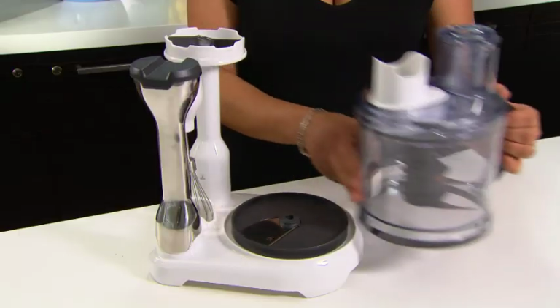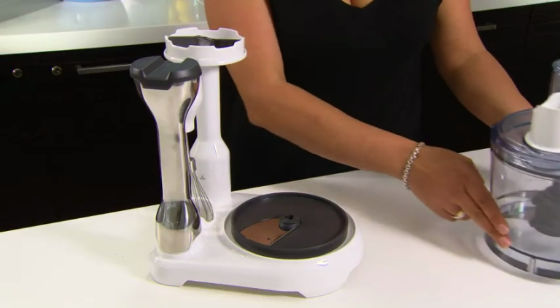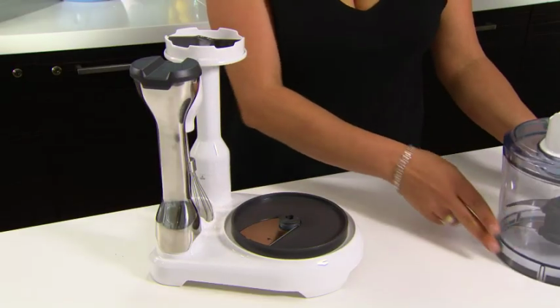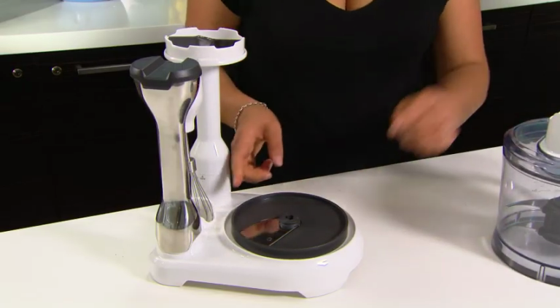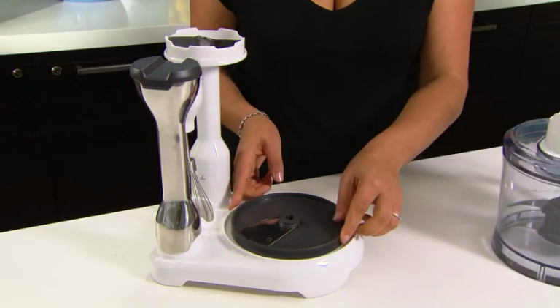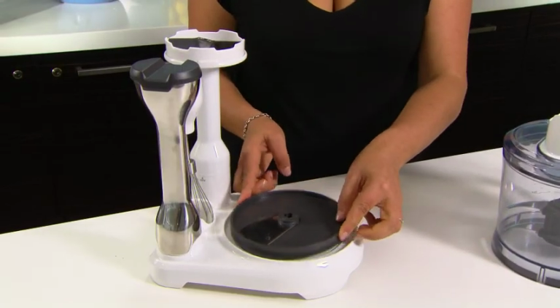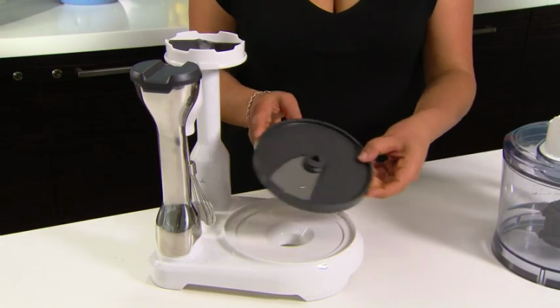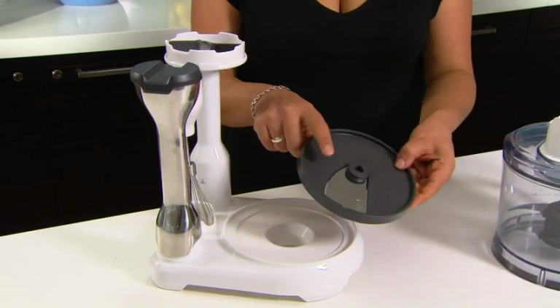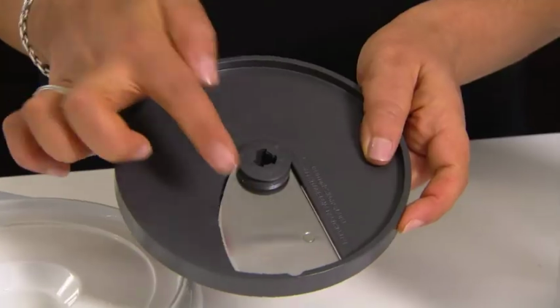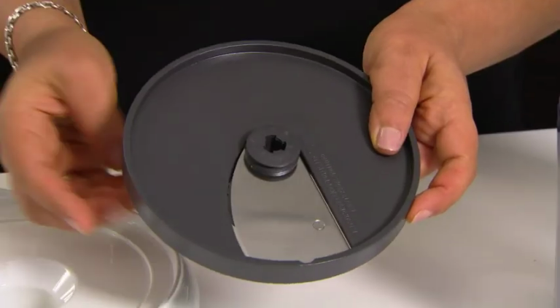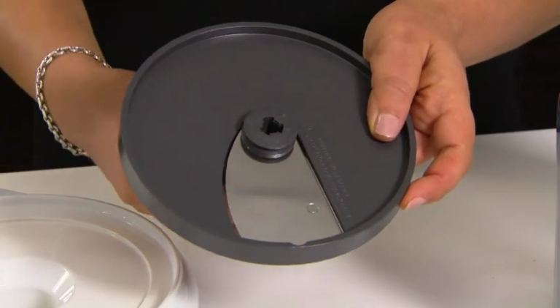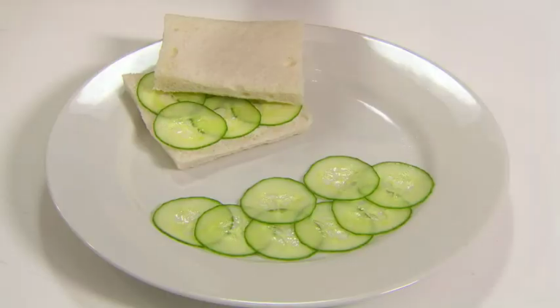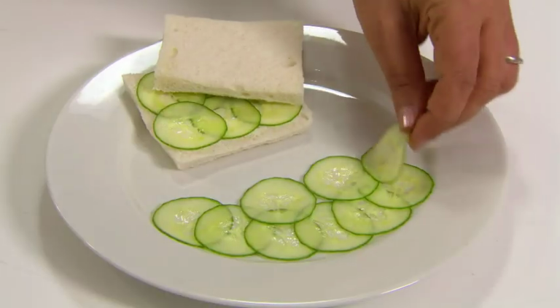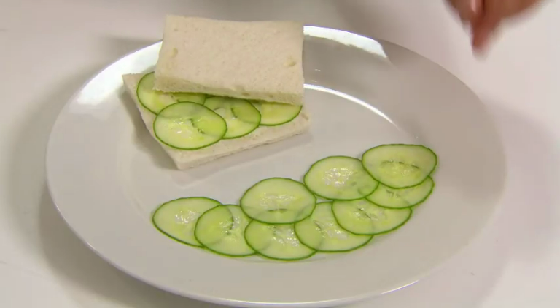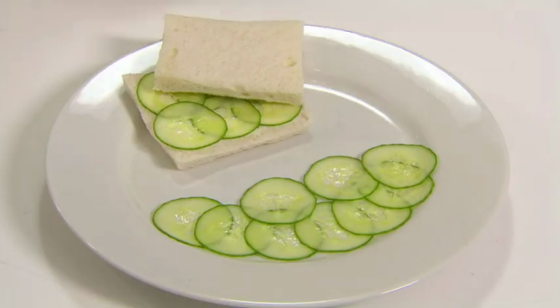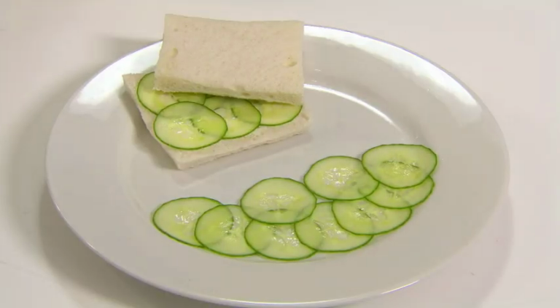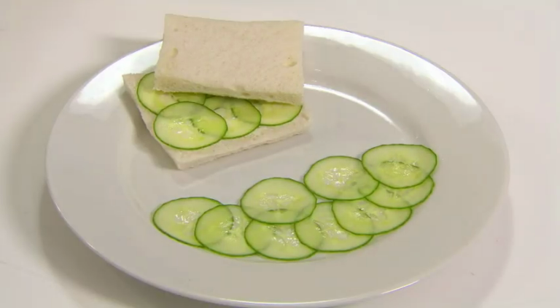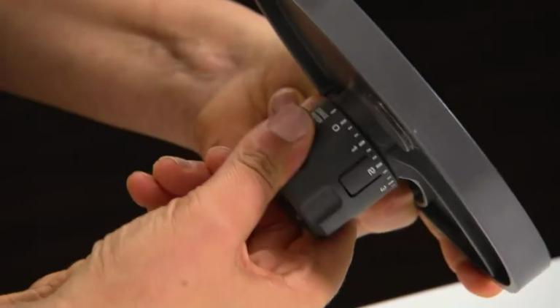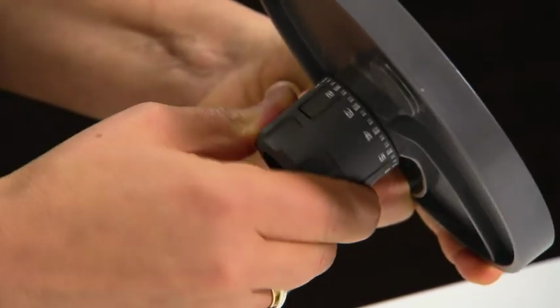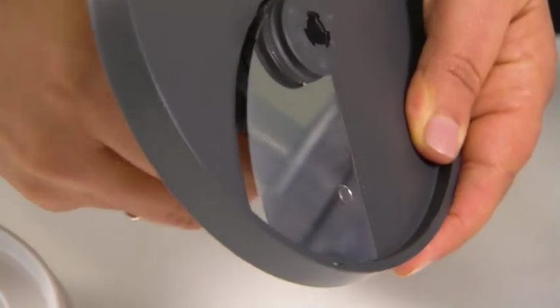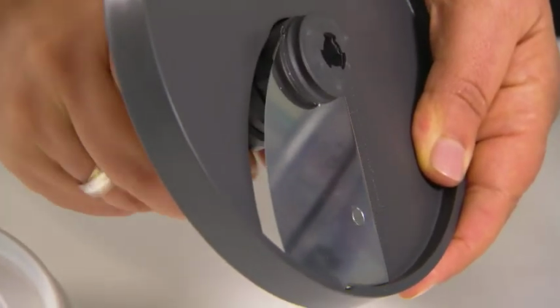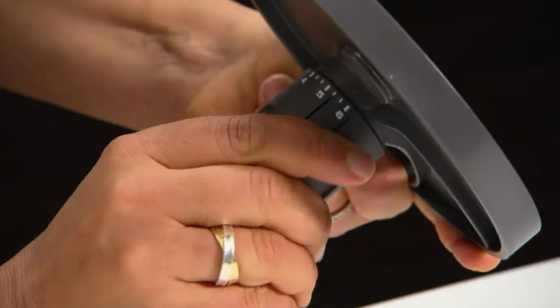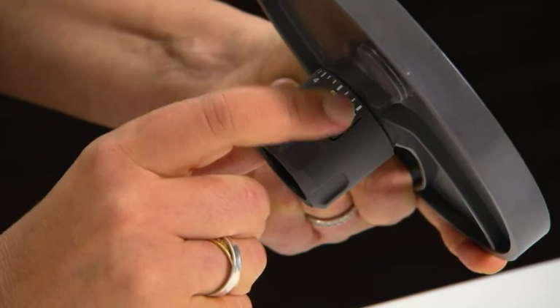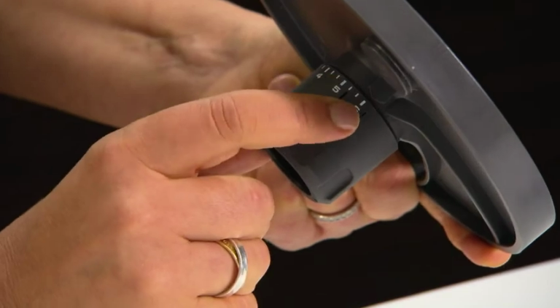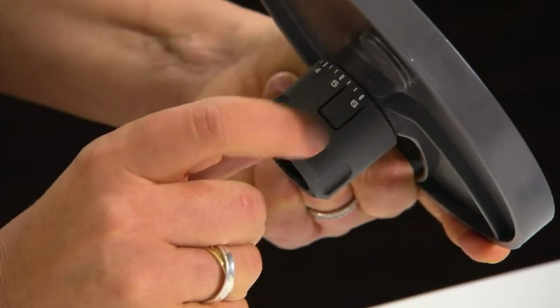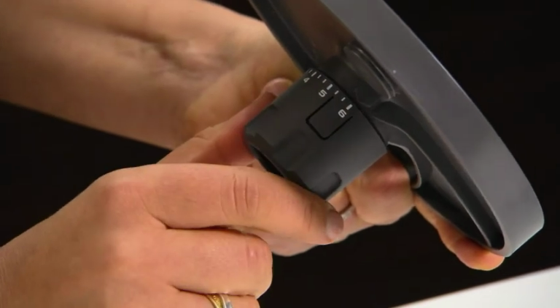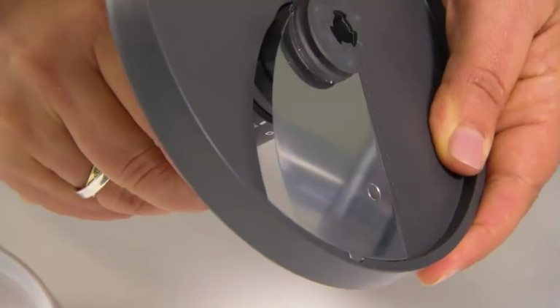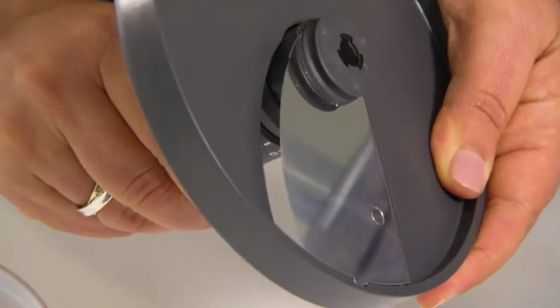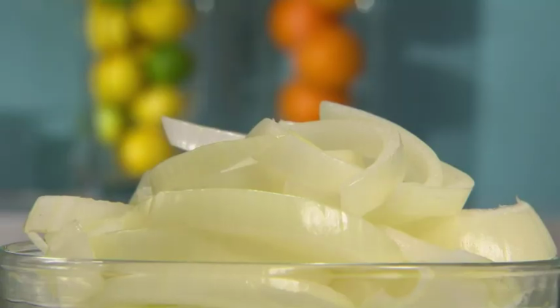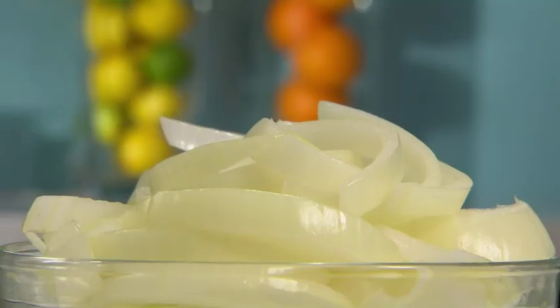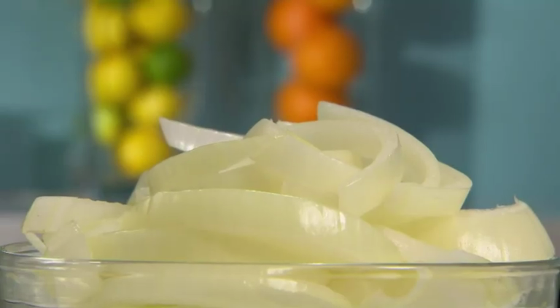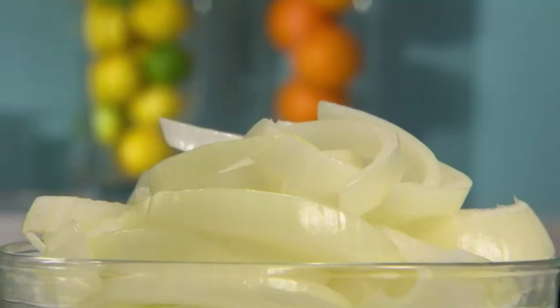It has a variable slicer which adjusts from a slim 0.5mm for the thinnest sandwich fillings, or at the twist of a dial, can be adjusted up to 6mm for quick and easy sliced onions, perfect for the barbecue.